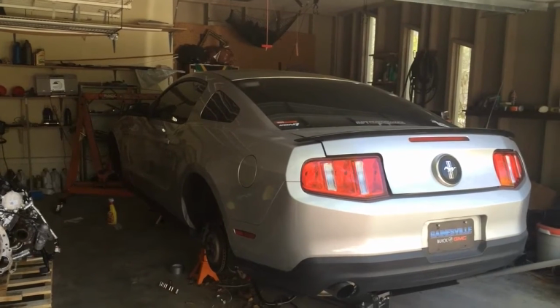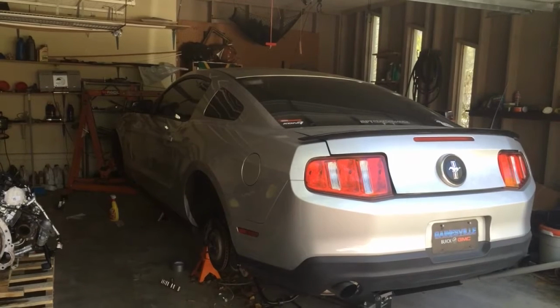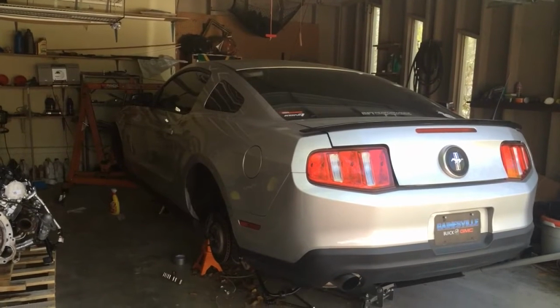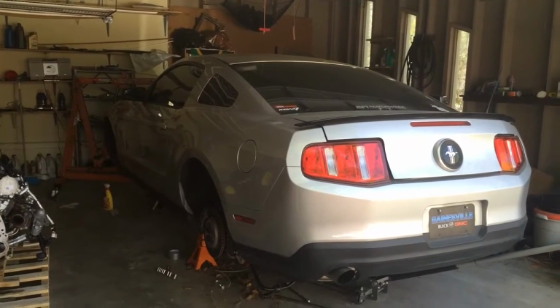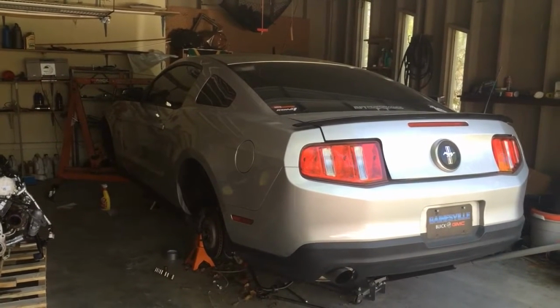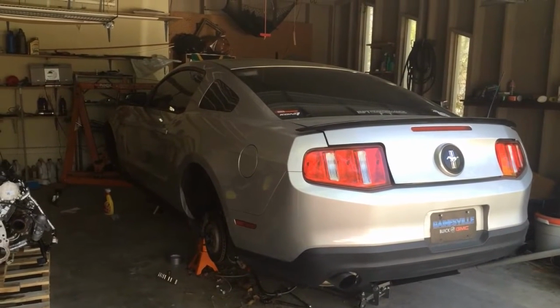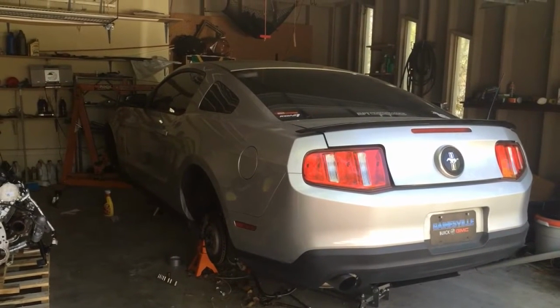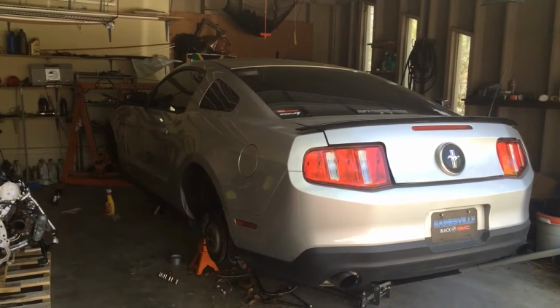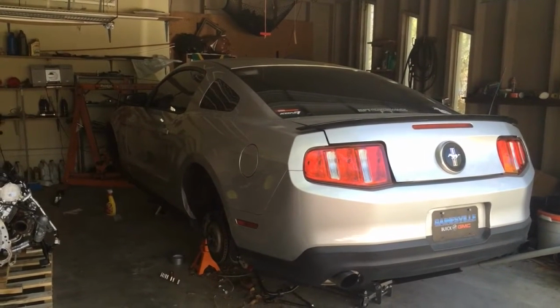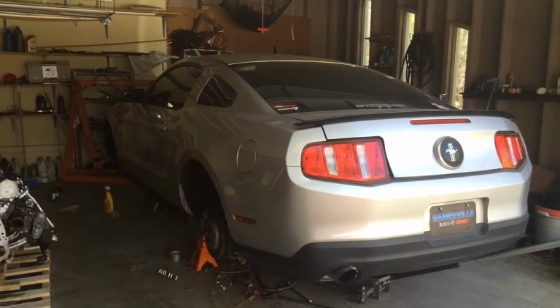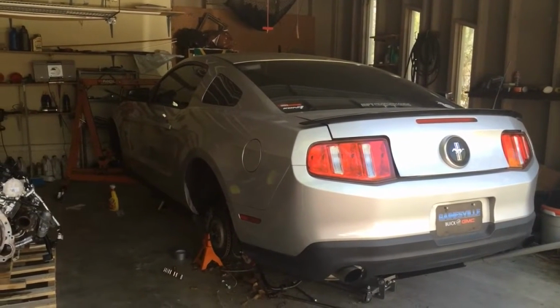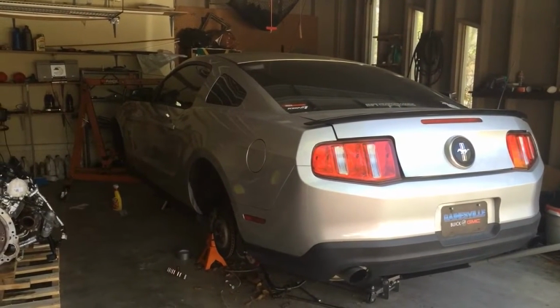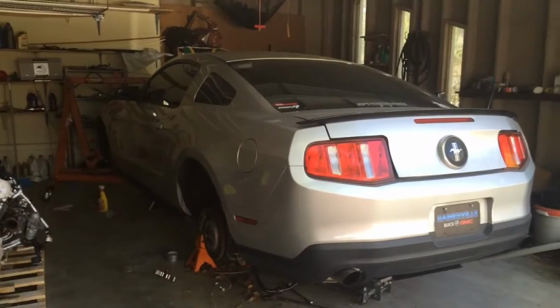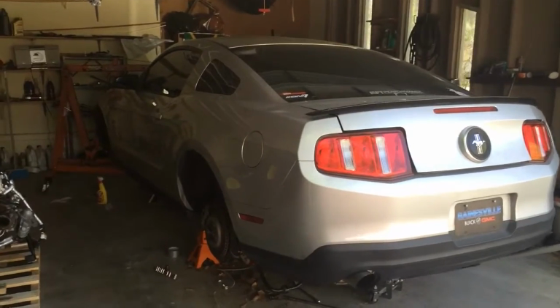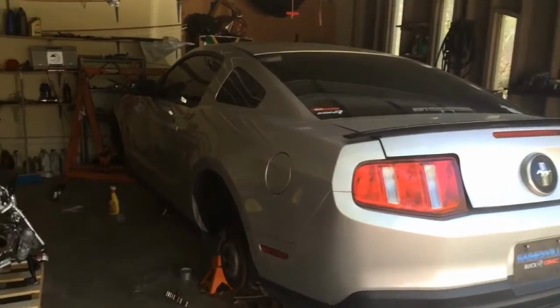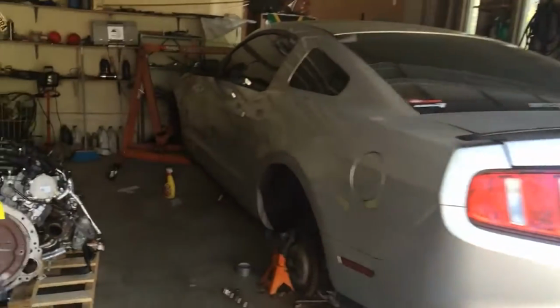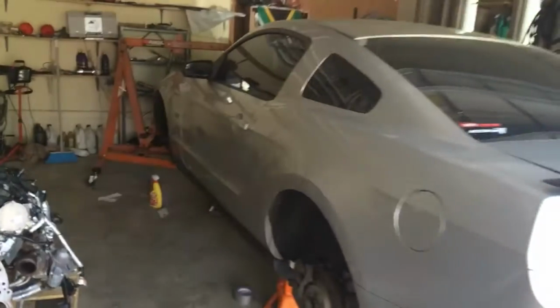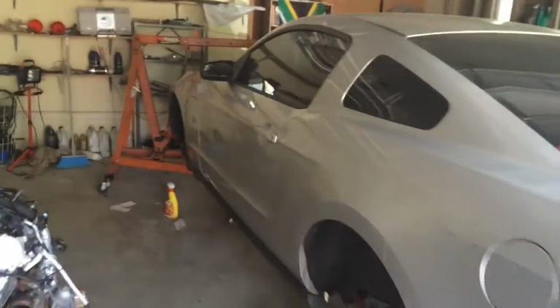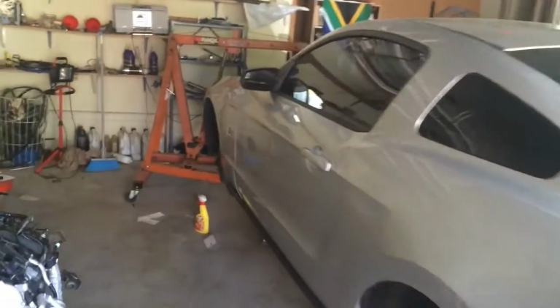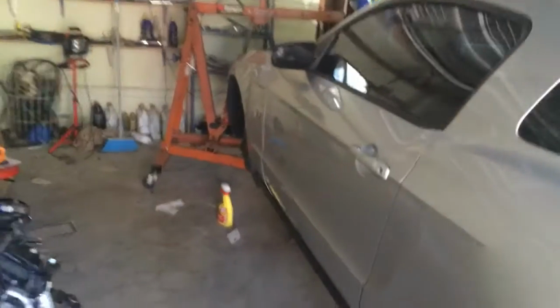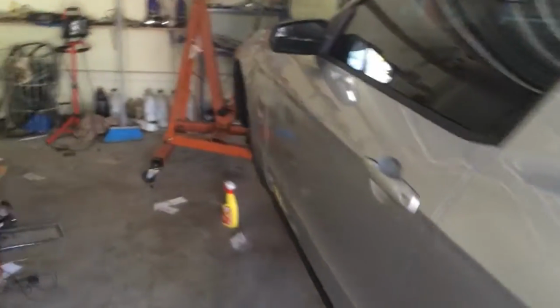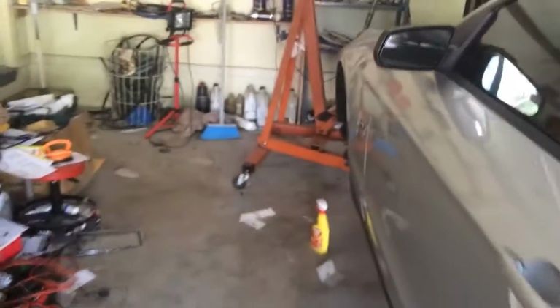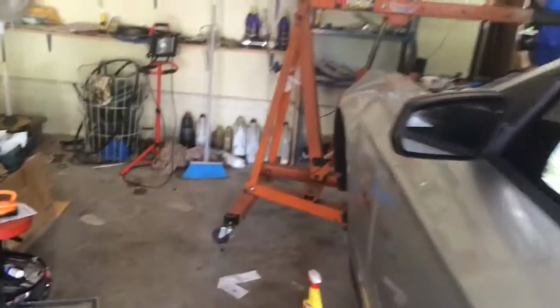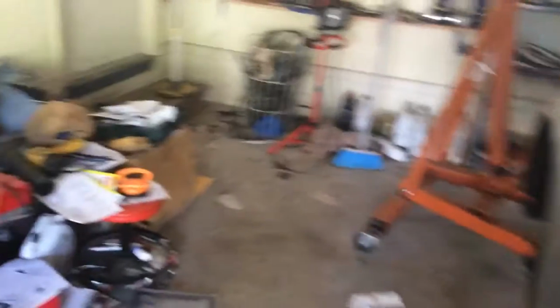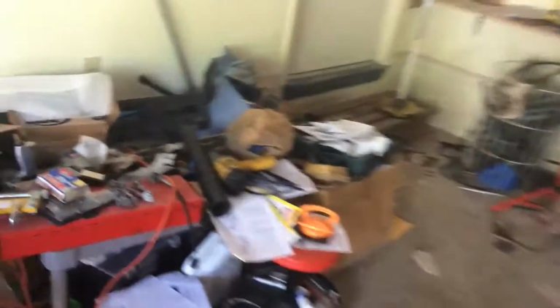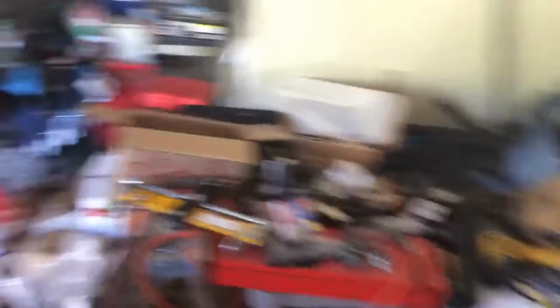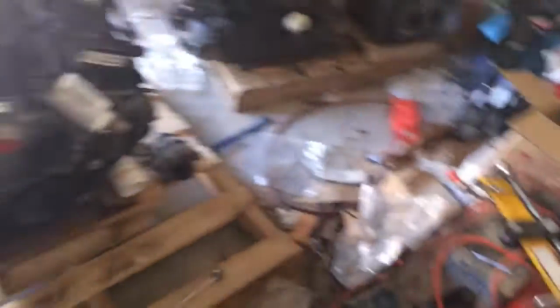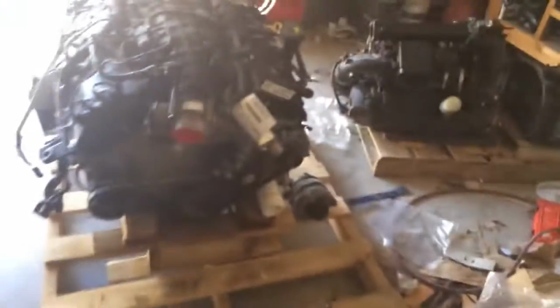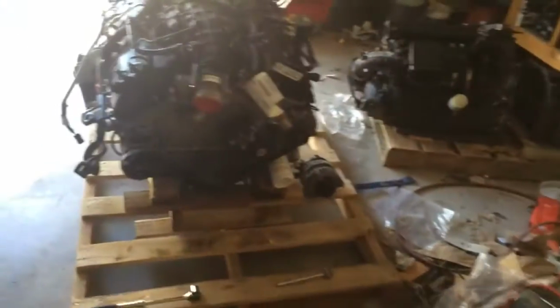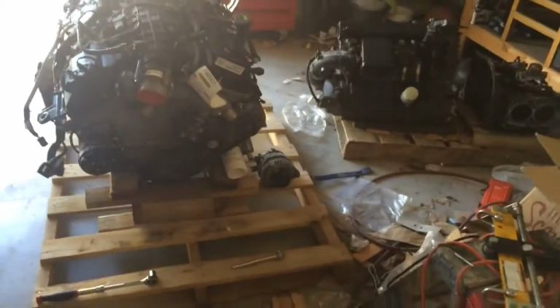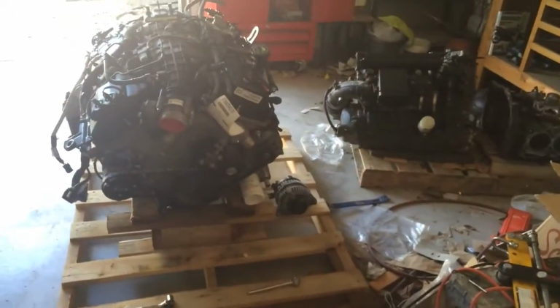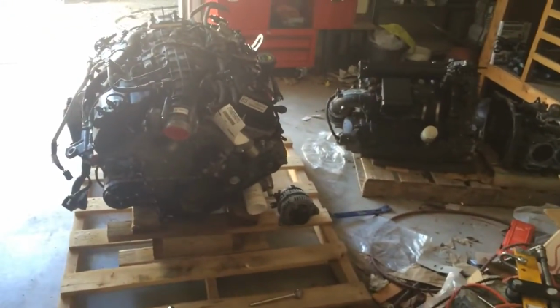I've reached a bit of an impasse with my build here for financial reasons, so I thought I'd go ahead and fill you guys in on what's happening with the Mustang so far. I haven't made a video in a while but there's a reason for that — I've been pretty busy, and this is one of the many things I've been busy with.